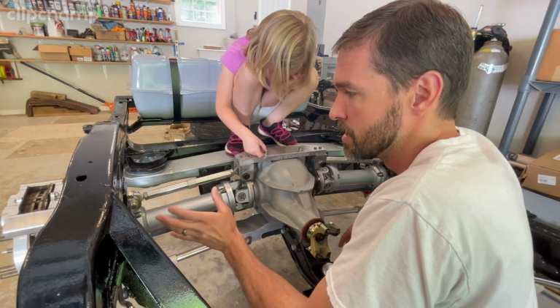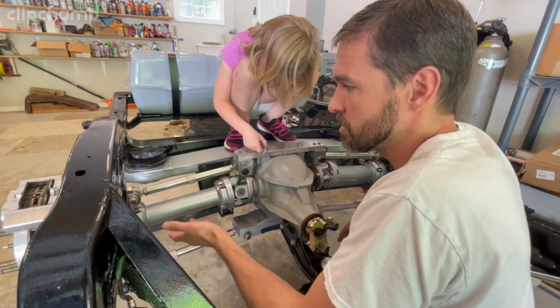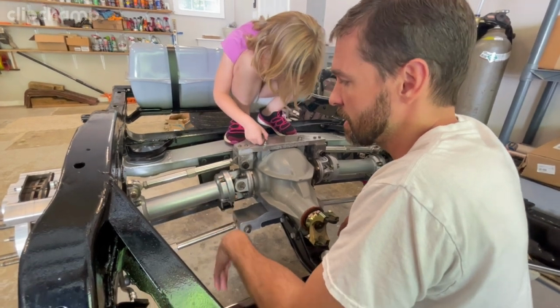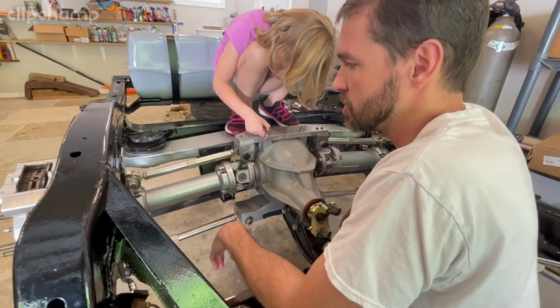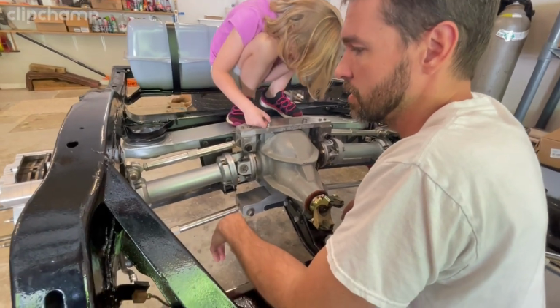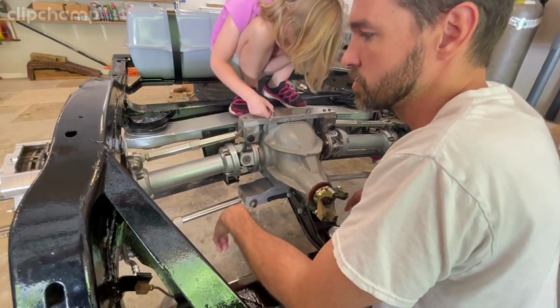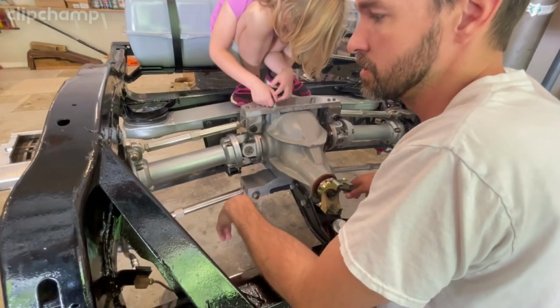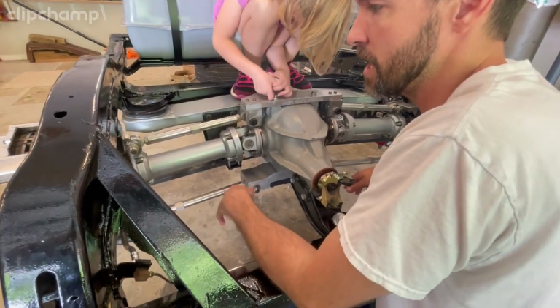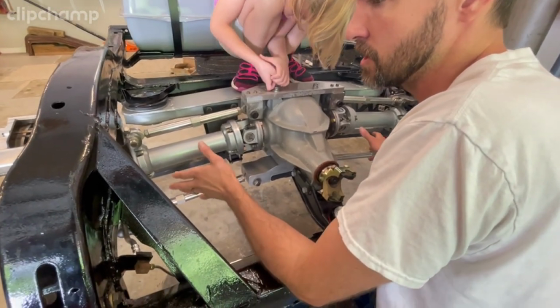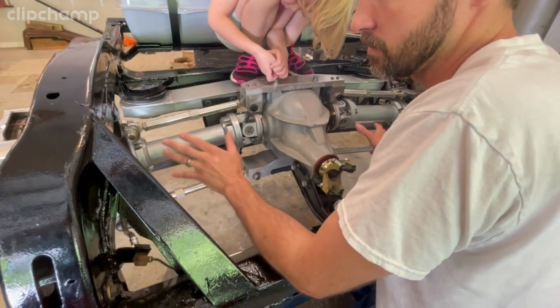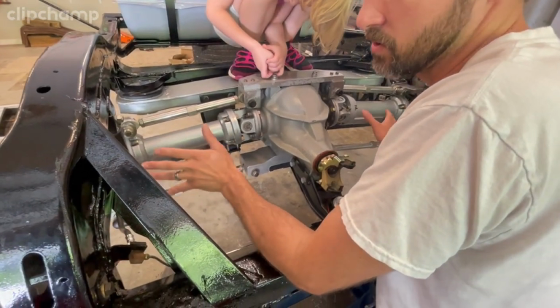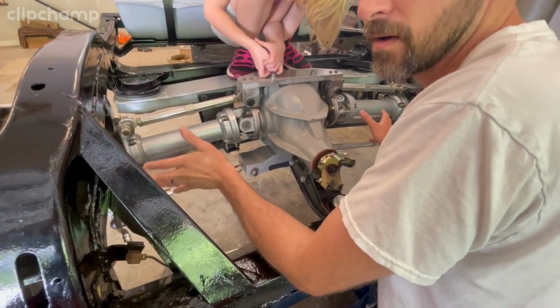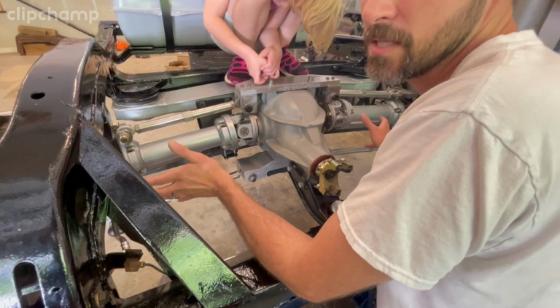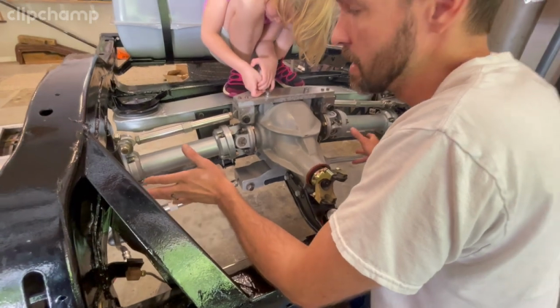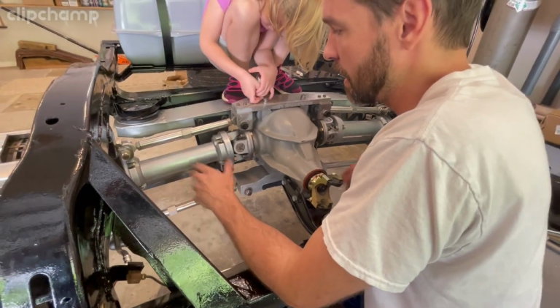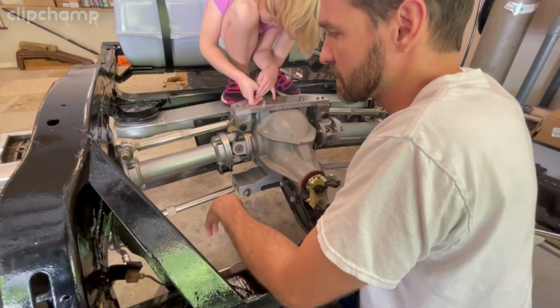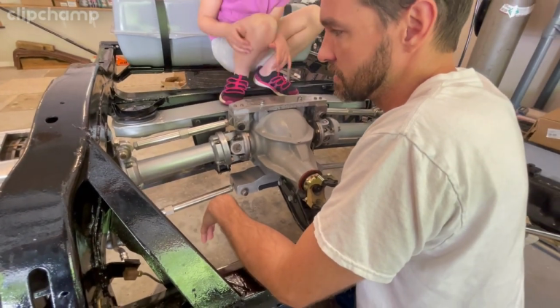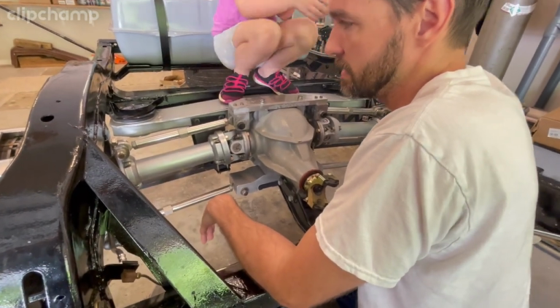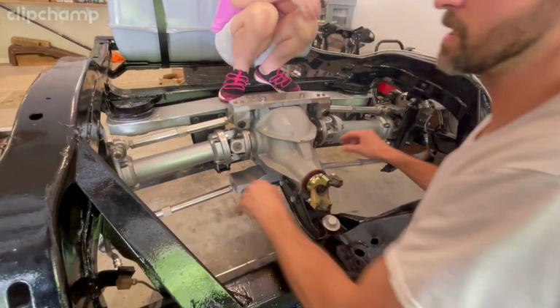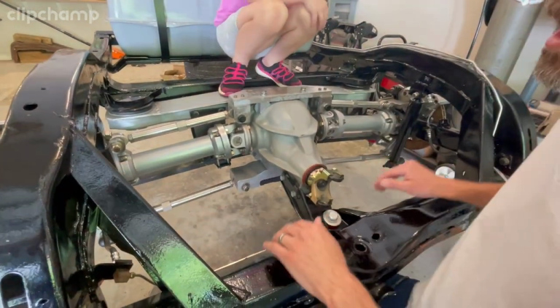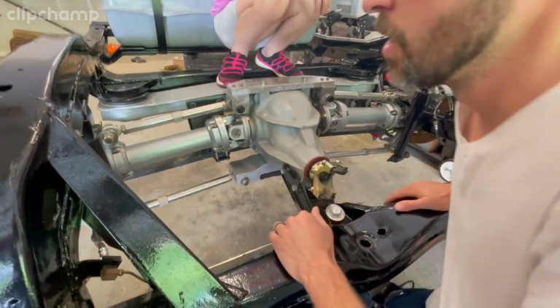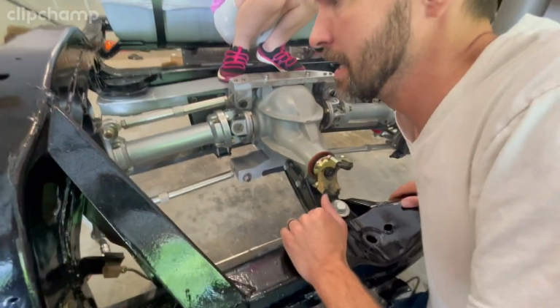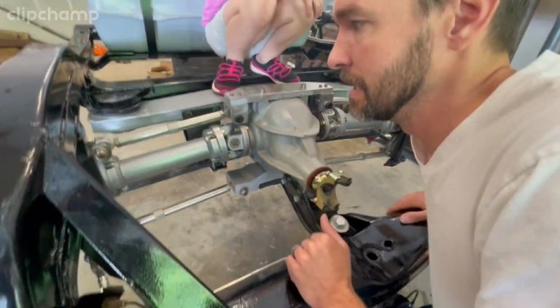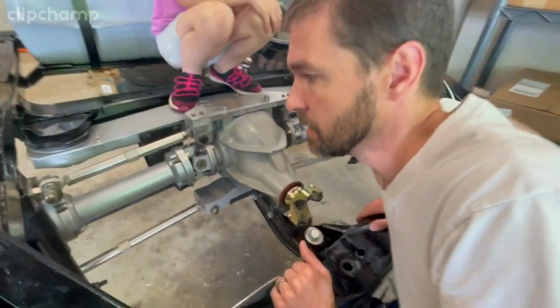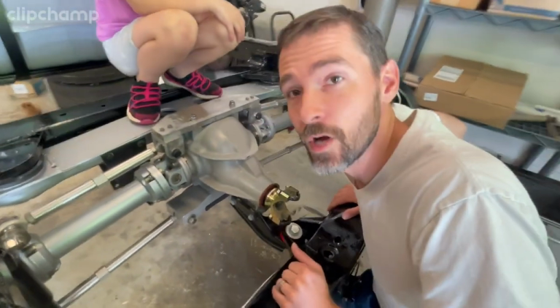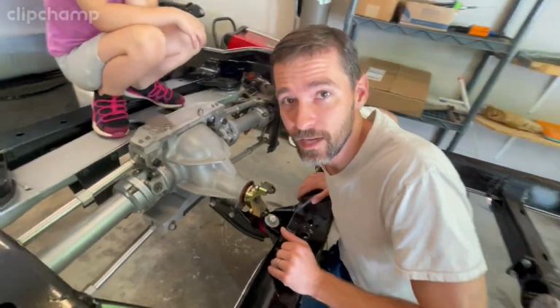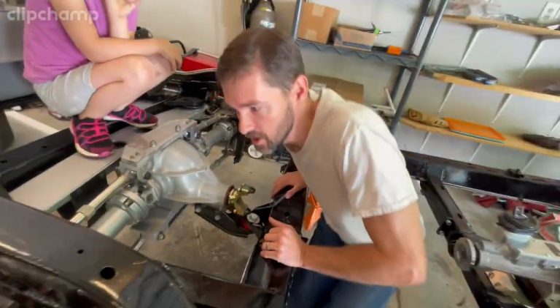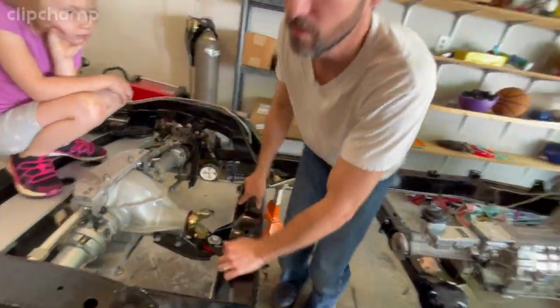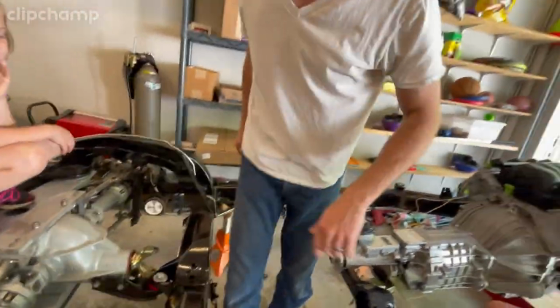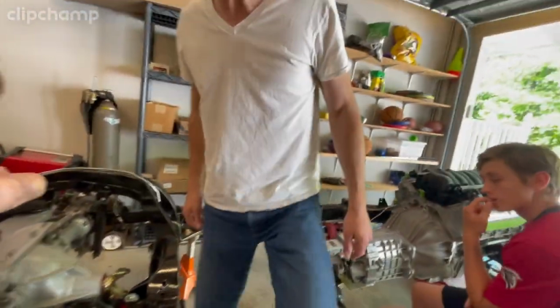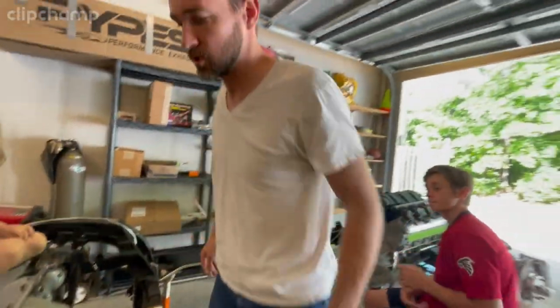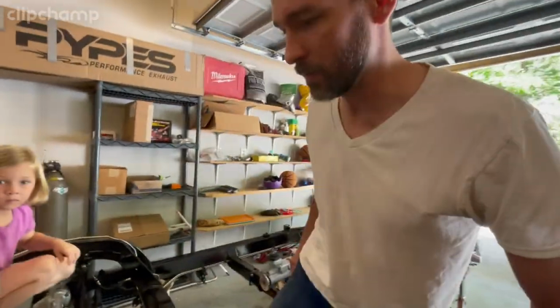I did not want that to be the case on my car, so I just stole a little trick that we use in the drag racing world. We use it for a different reason, but I basically did the same thing — I limited the travel of my suspension. Come around back here and I'll show you what we did.